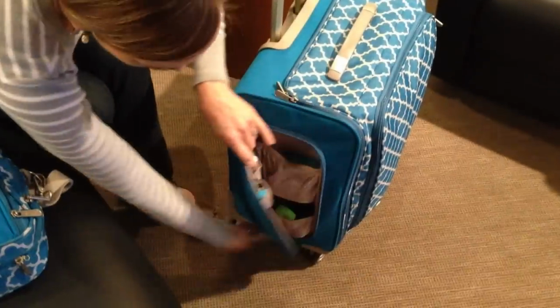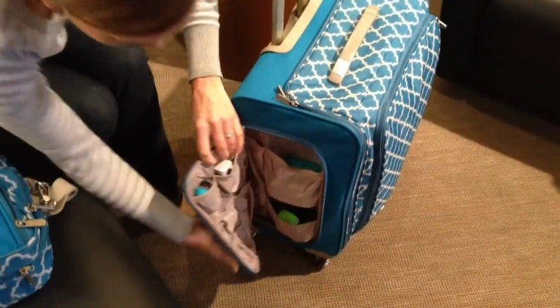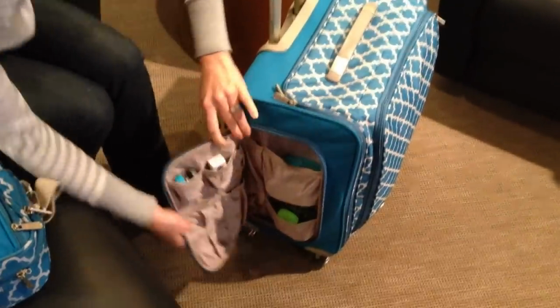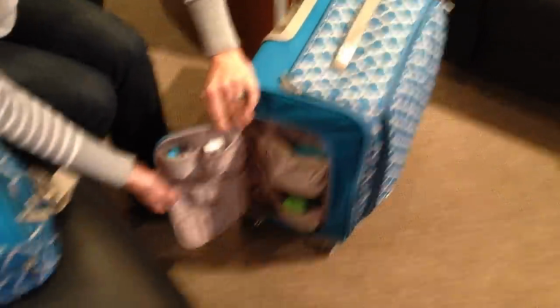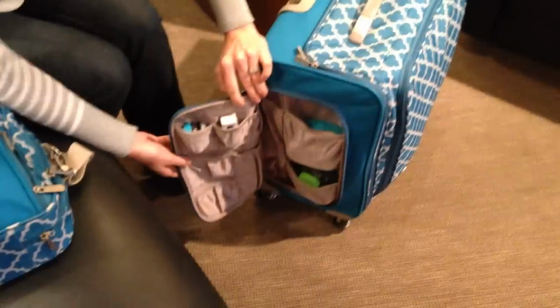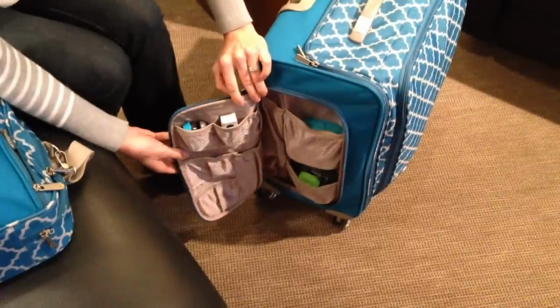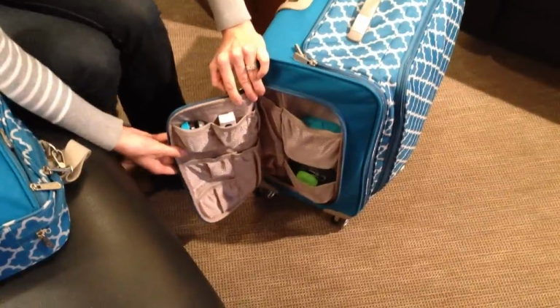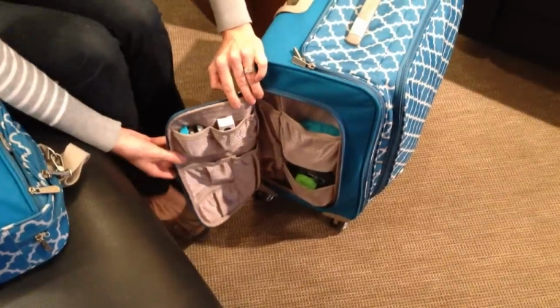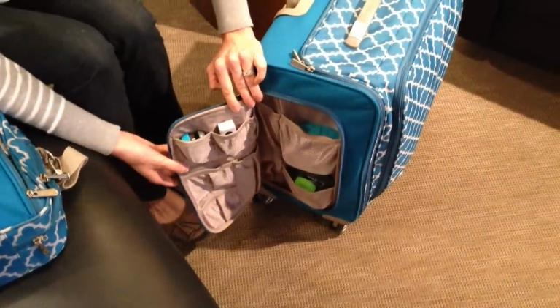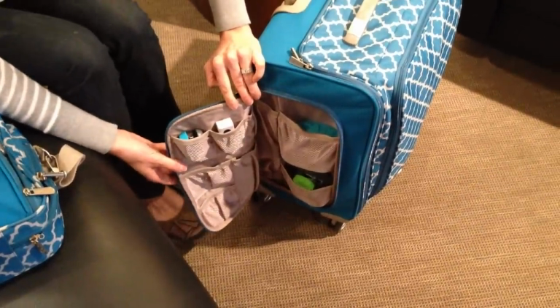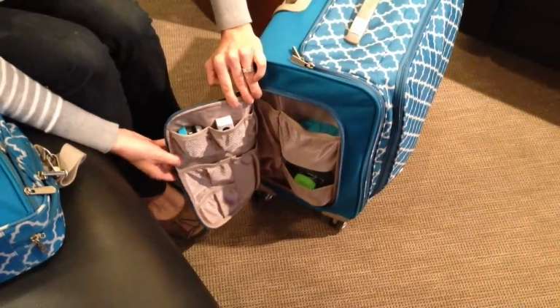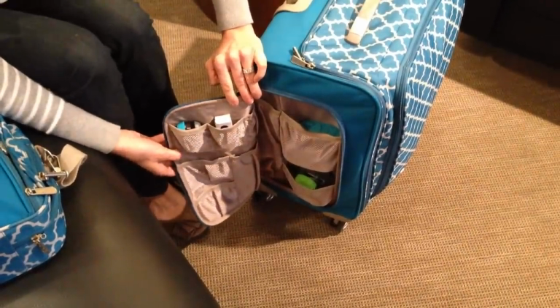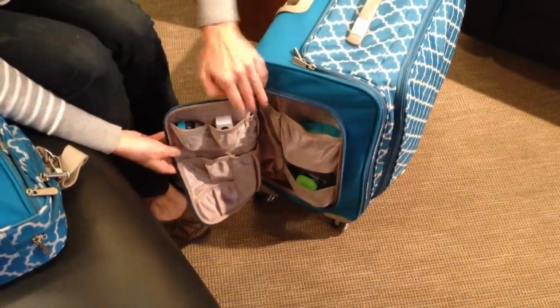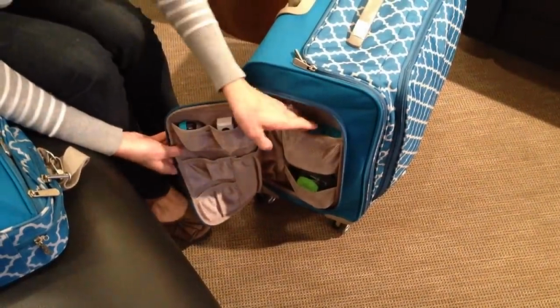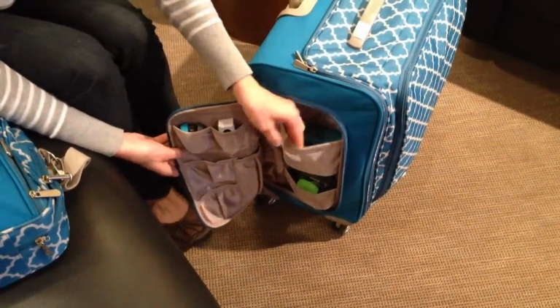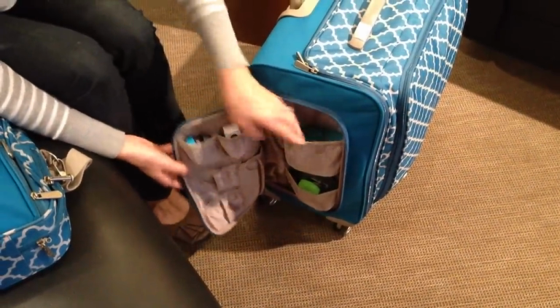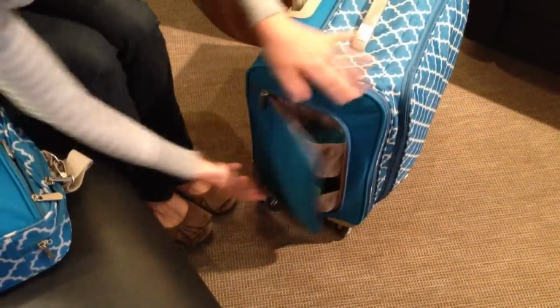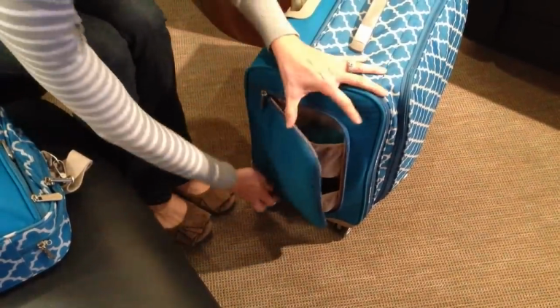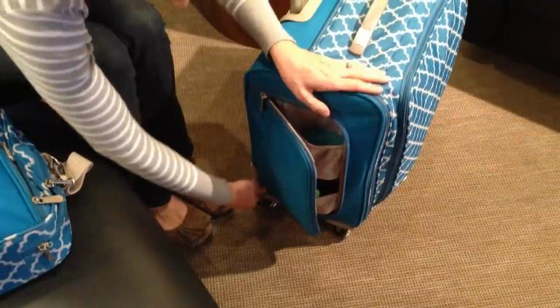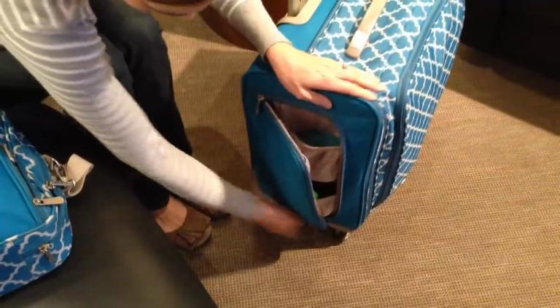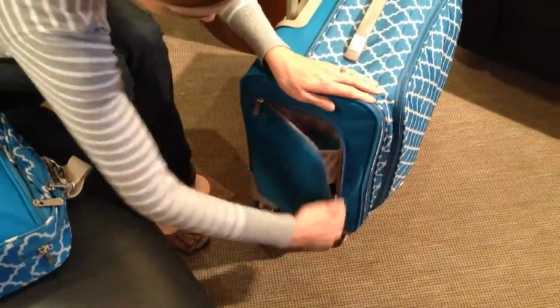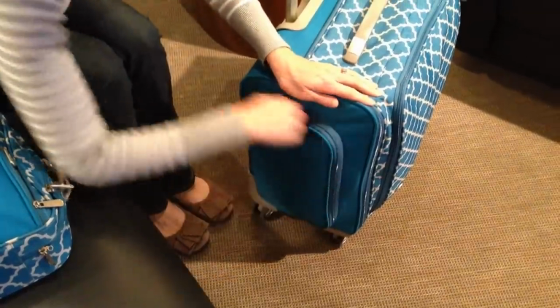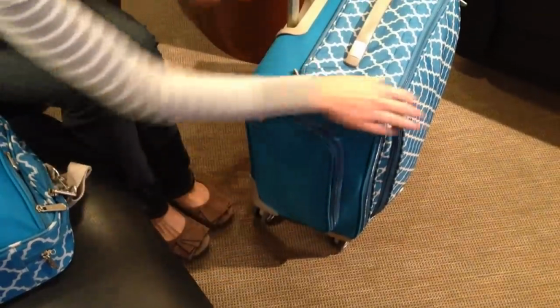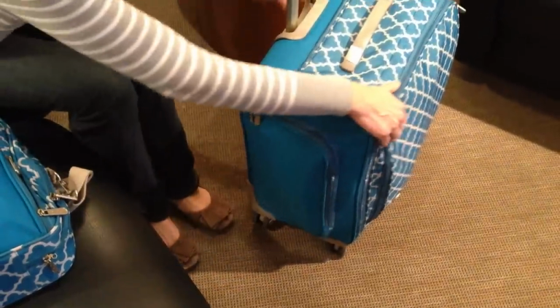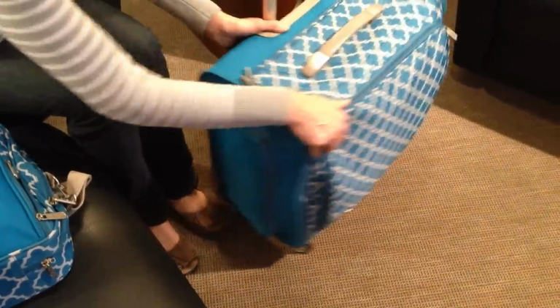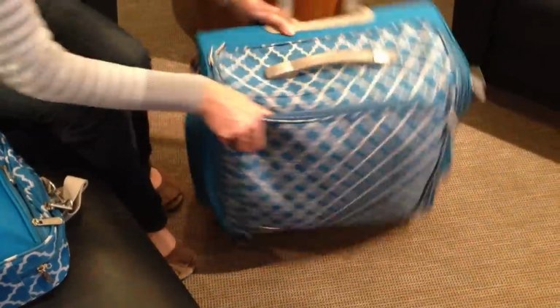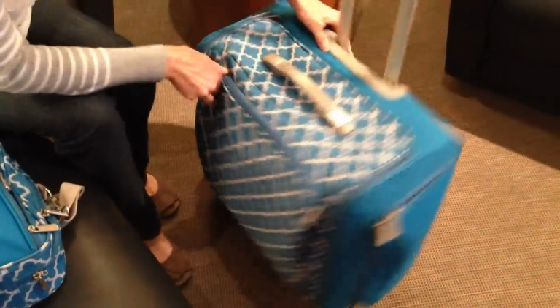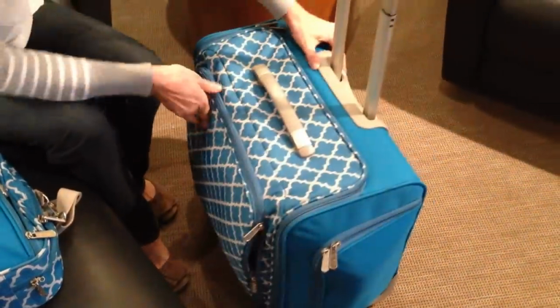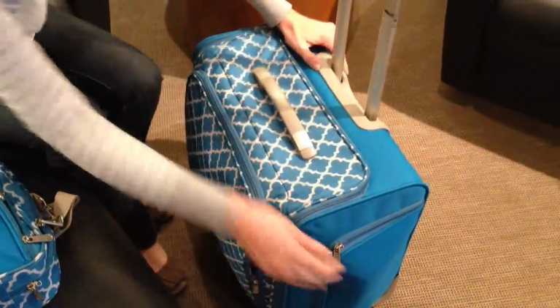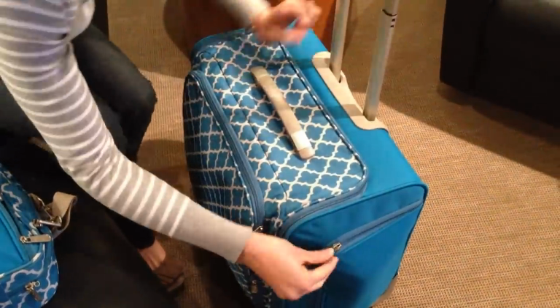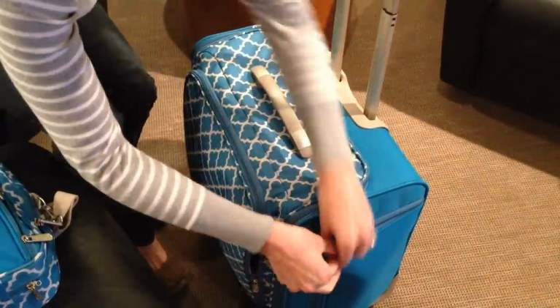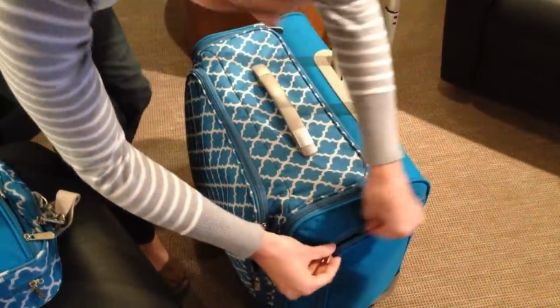There's a pocket to store every single one of your We Are Memory Keepers tools. Again, it has those nice mesh pockets, and you have the same thing over here.